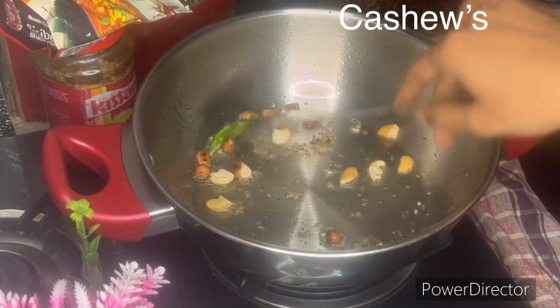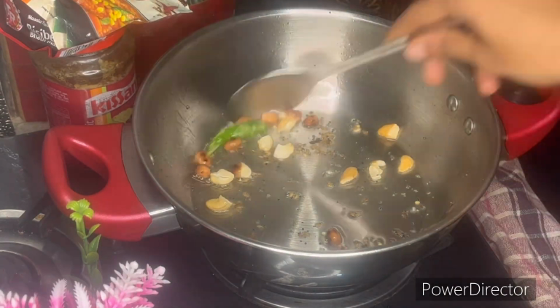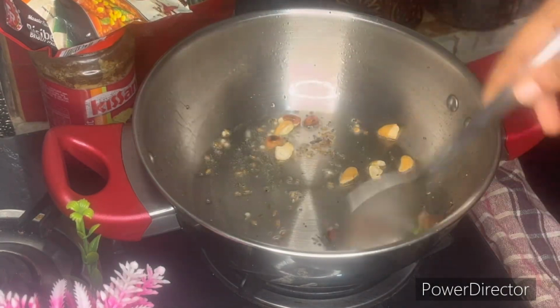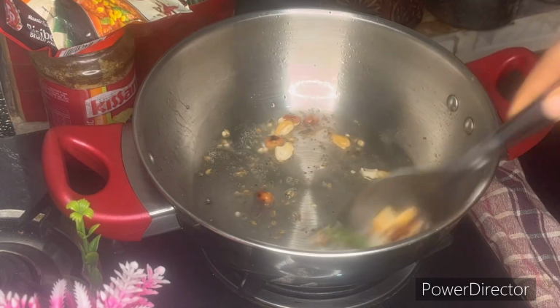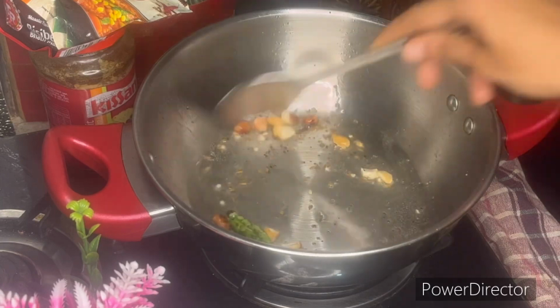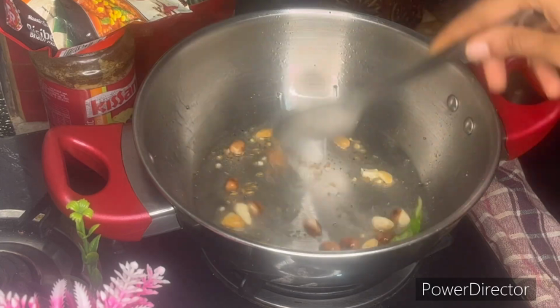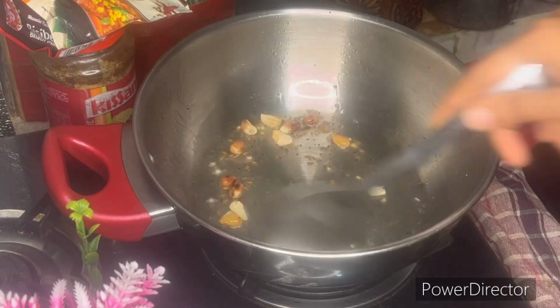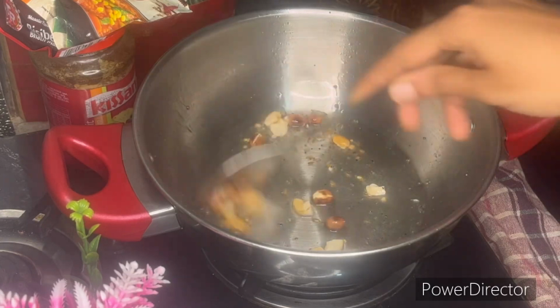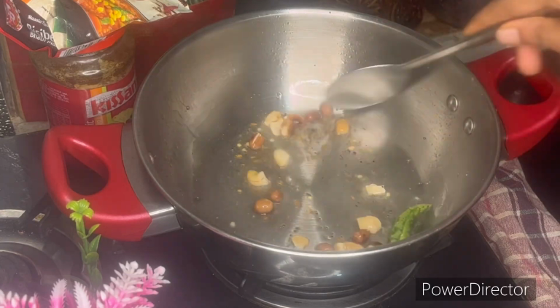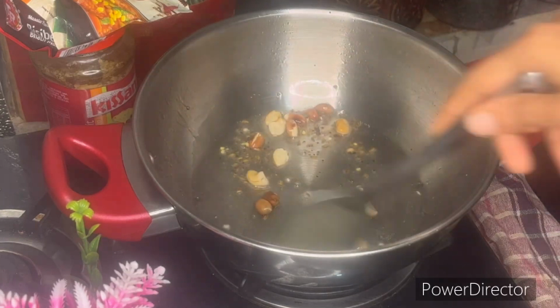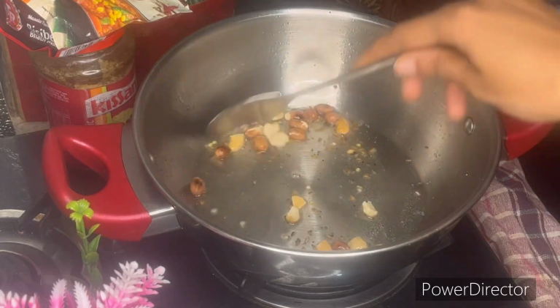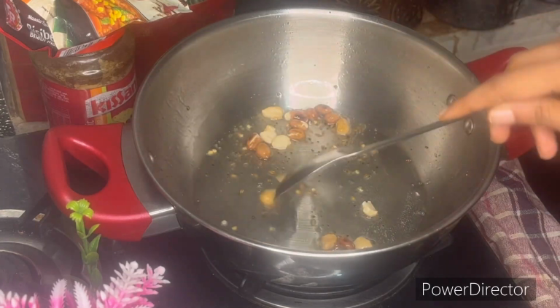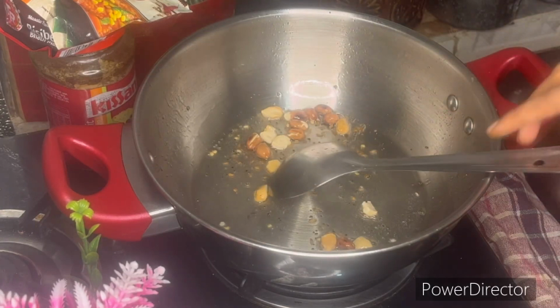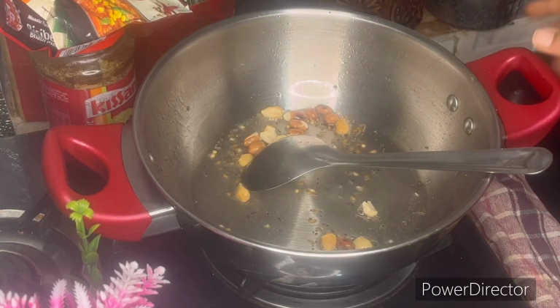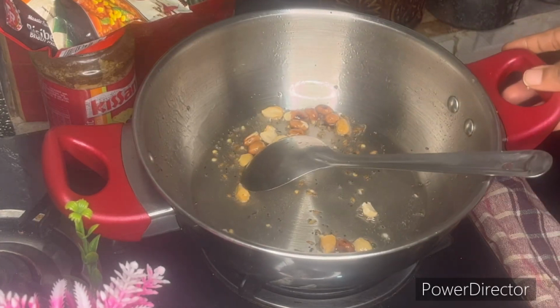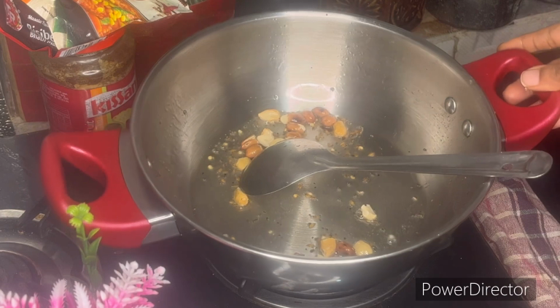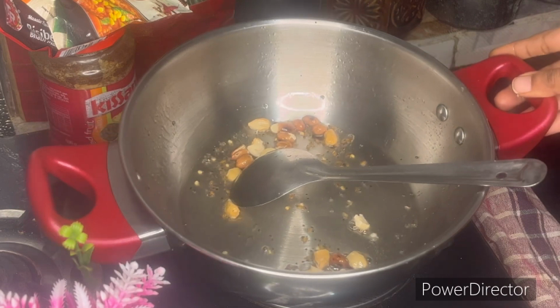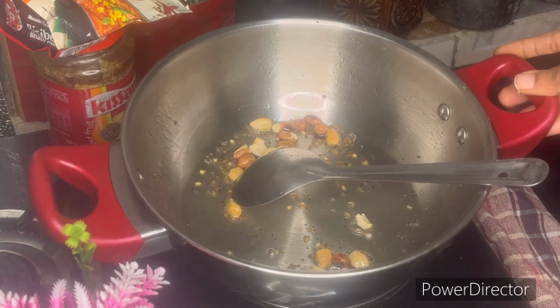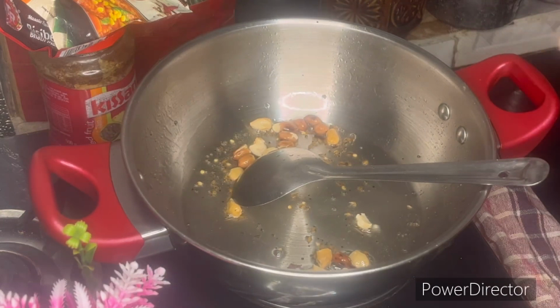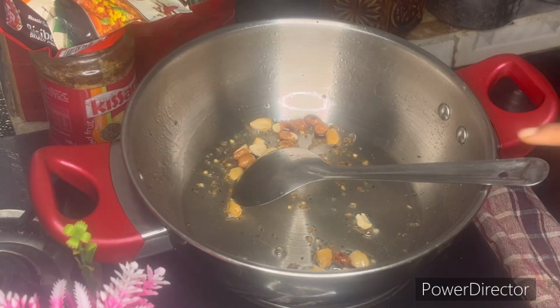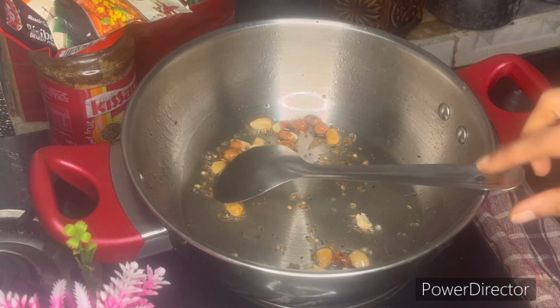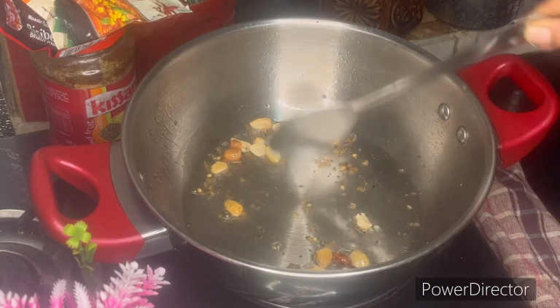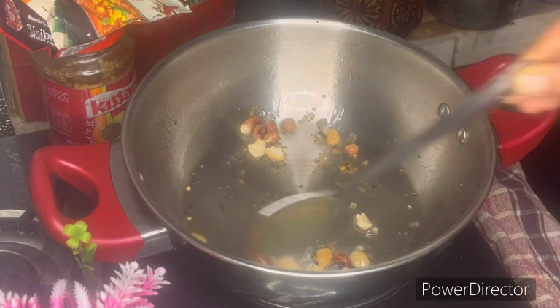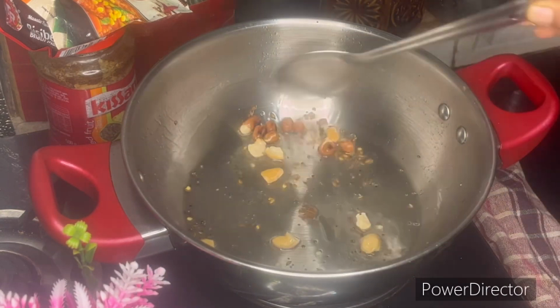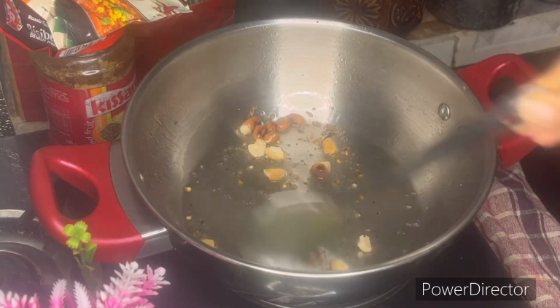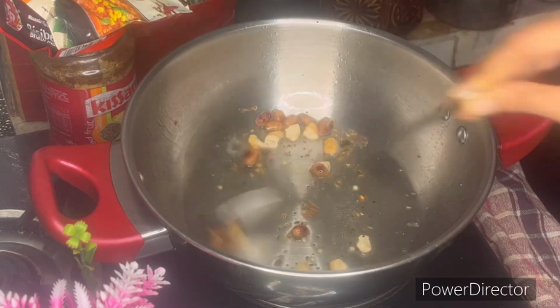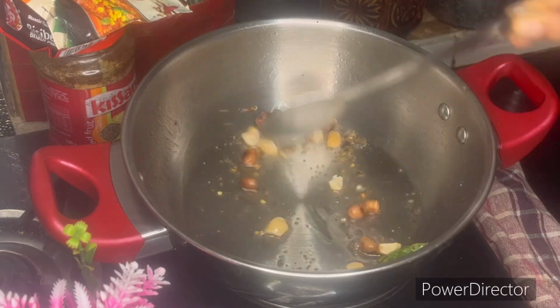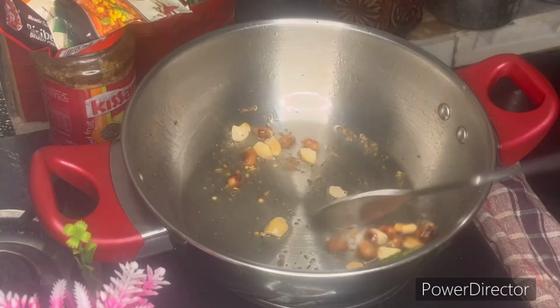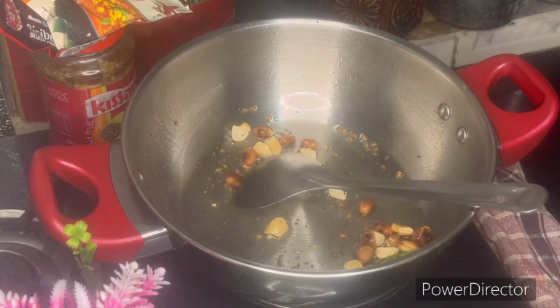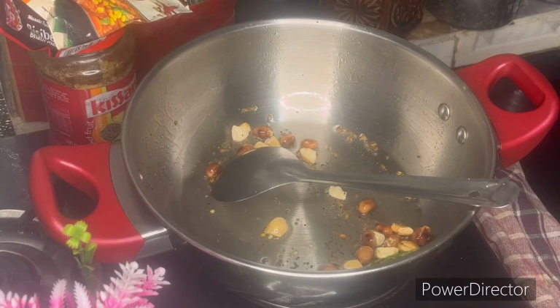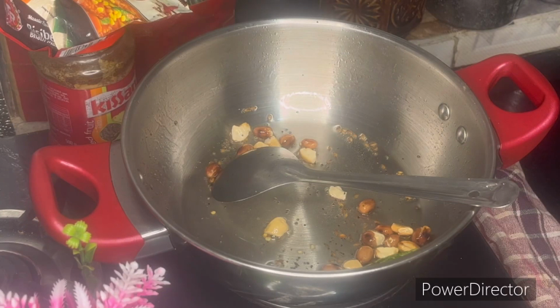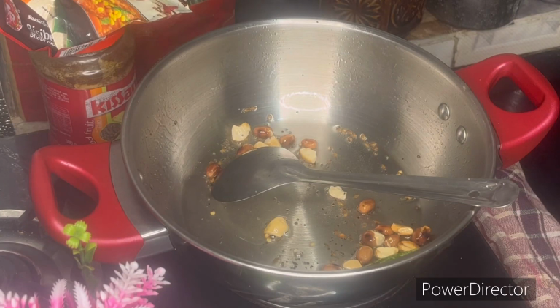It will enhance the flavor with cashew nut pieces. I will fry the cashew nuts in the sauce.